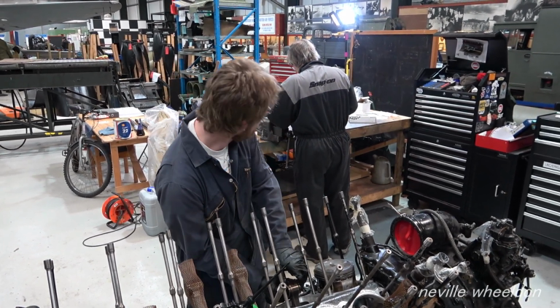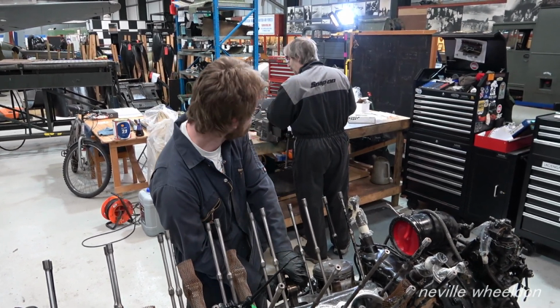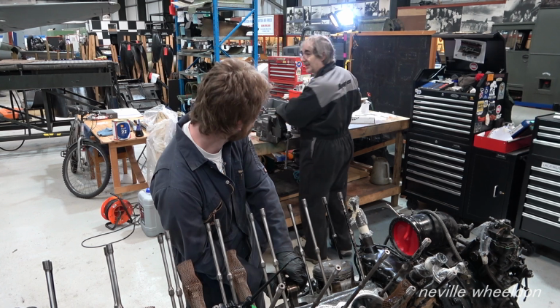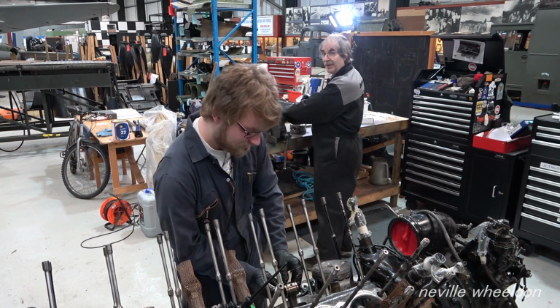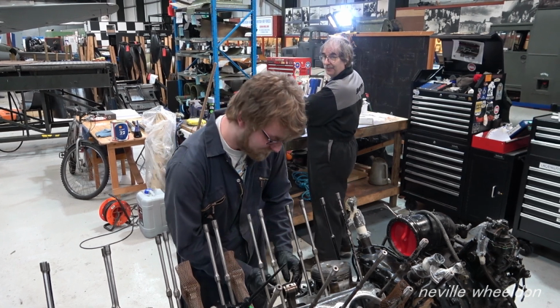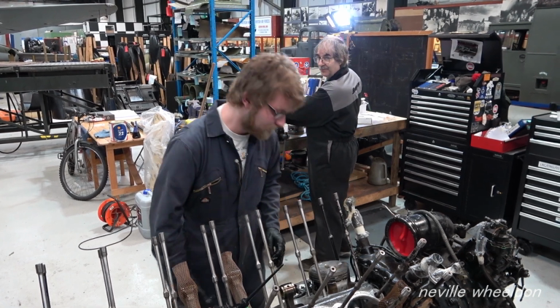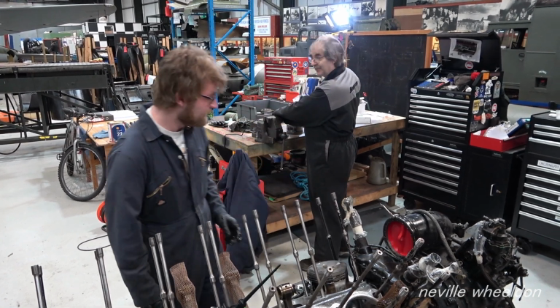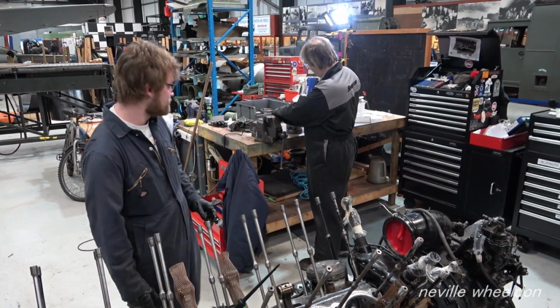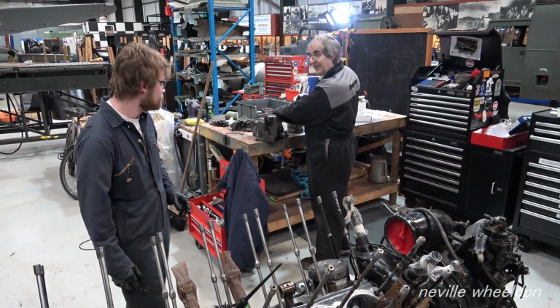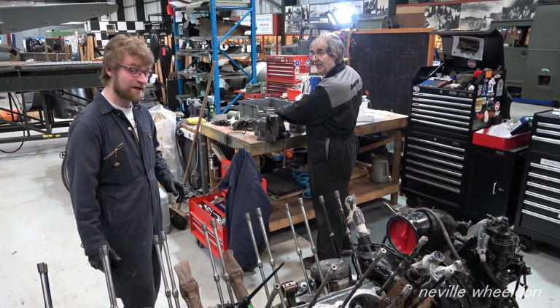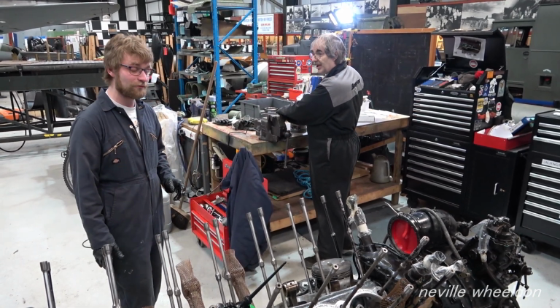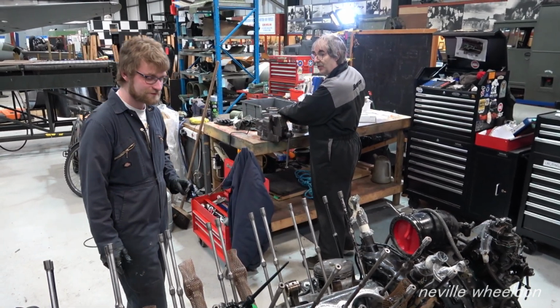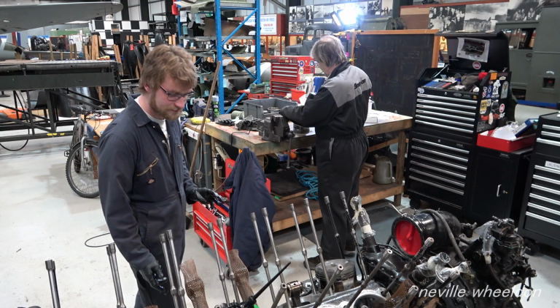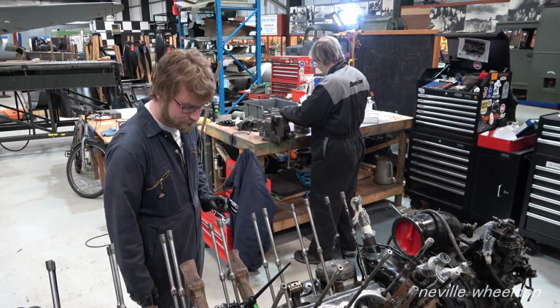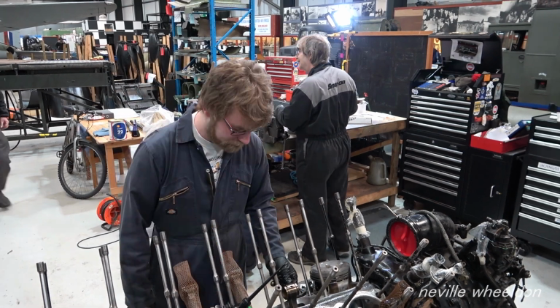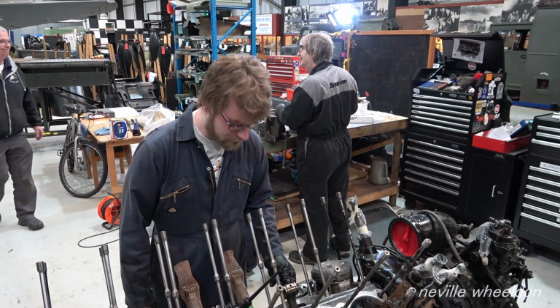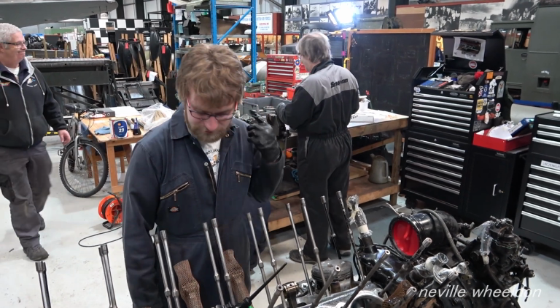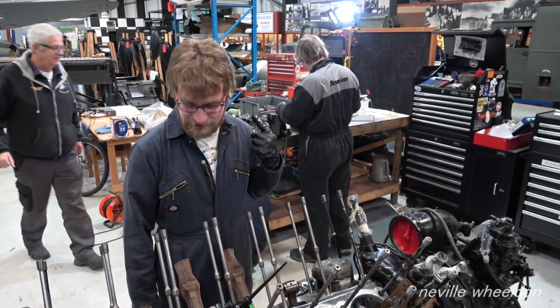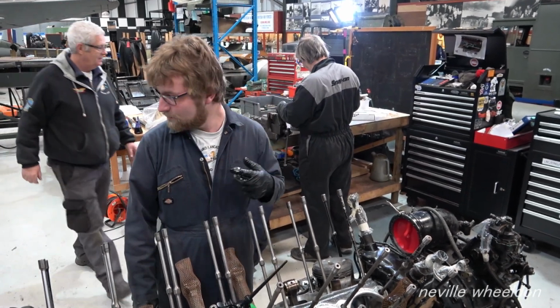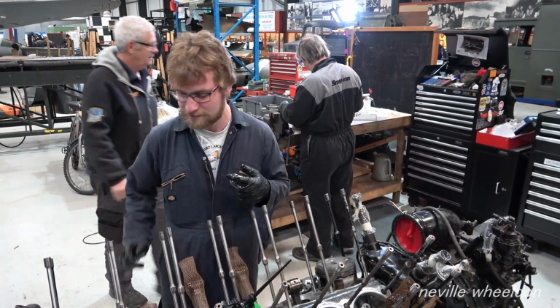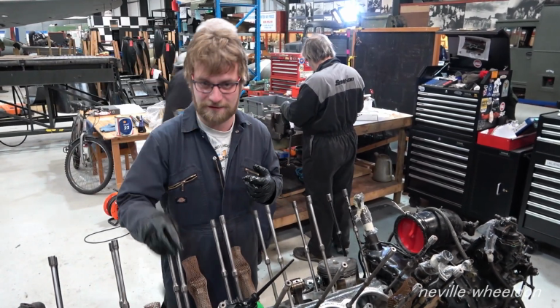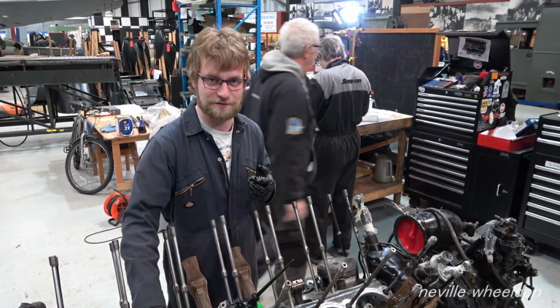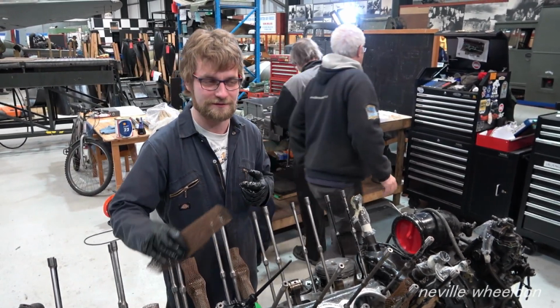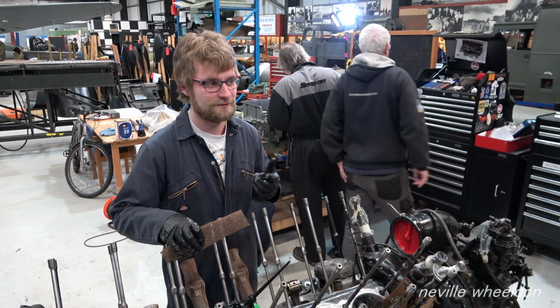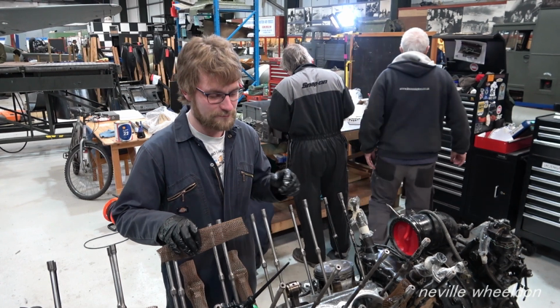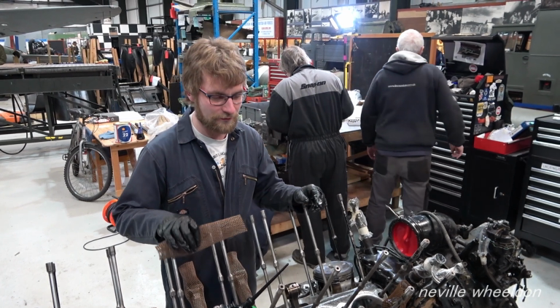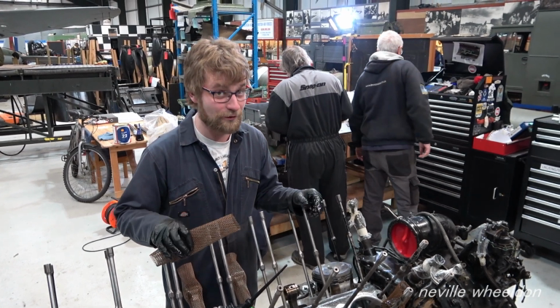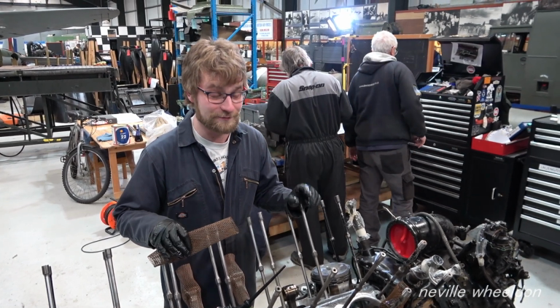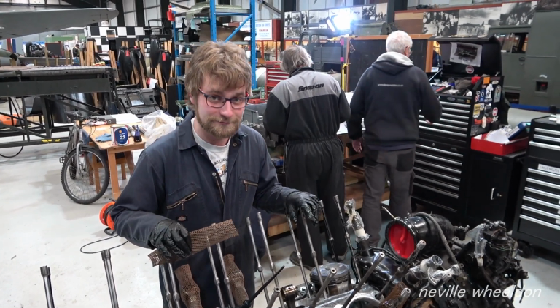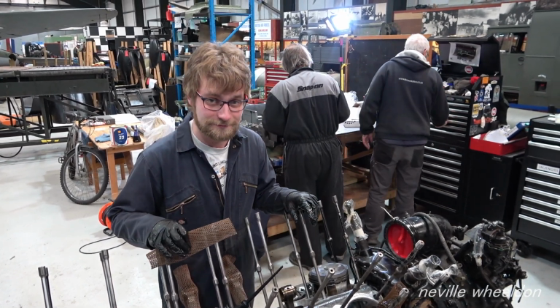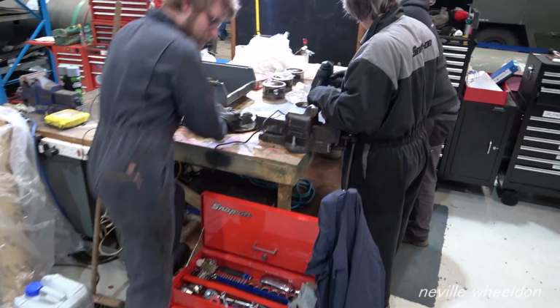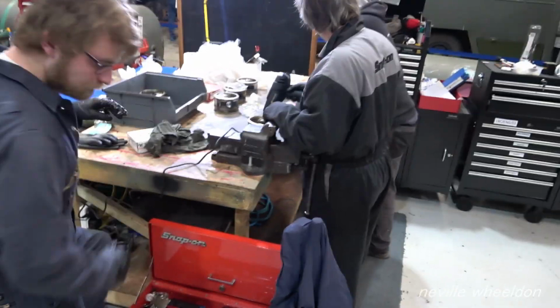The last people to have done this on this particular engine was actually Rolls-Royce — similar to when they changed the carb on the Mozzie, and the people that put it on are probably not around anymore. It's amazing.